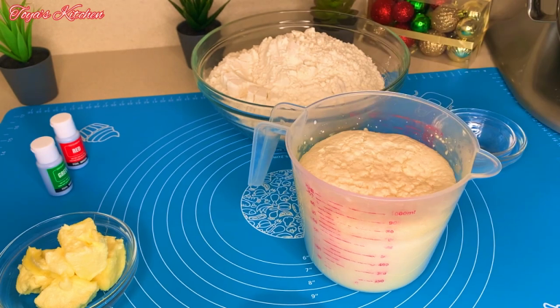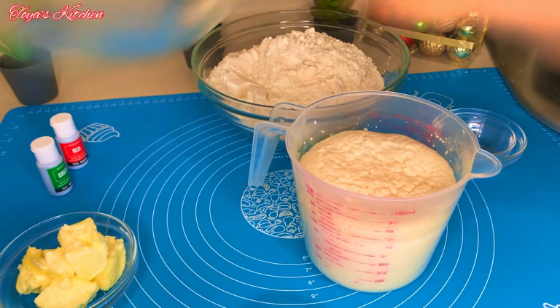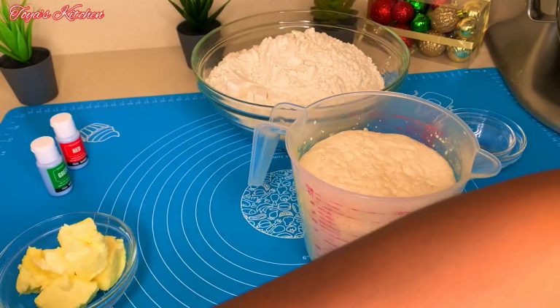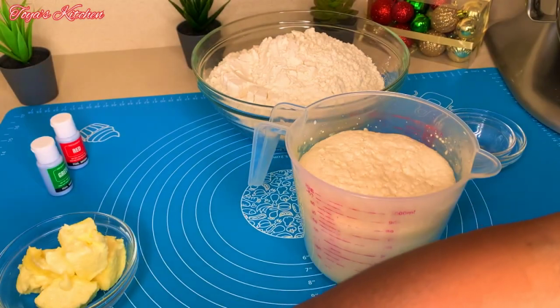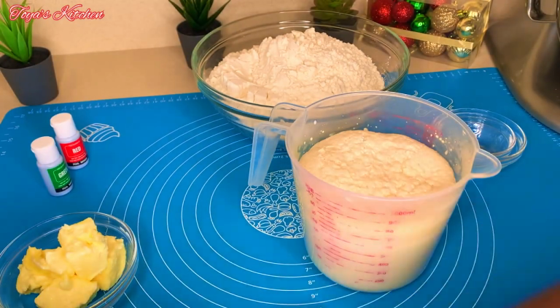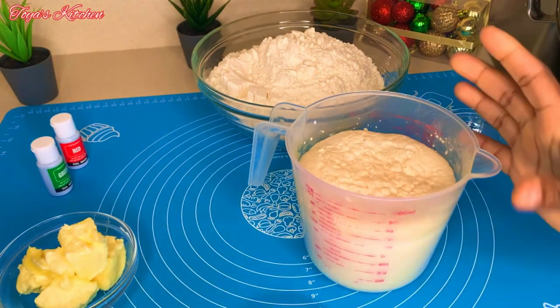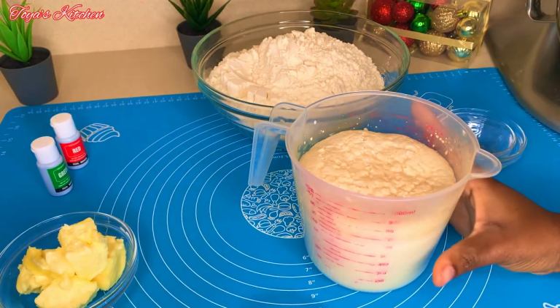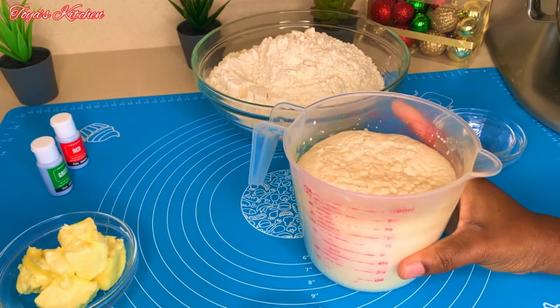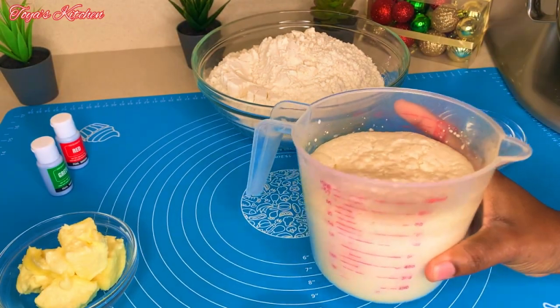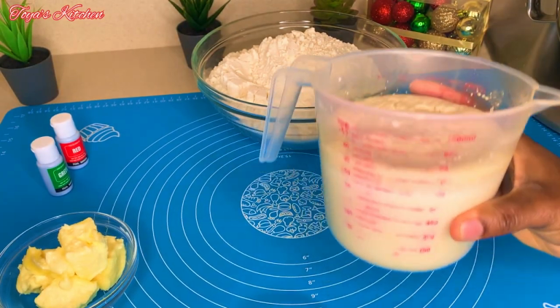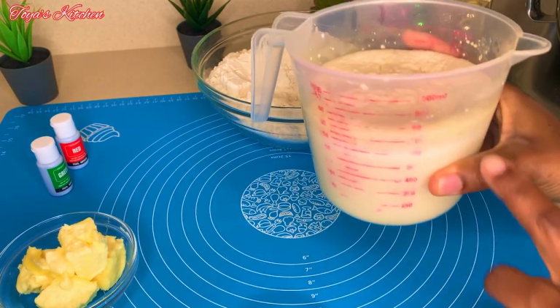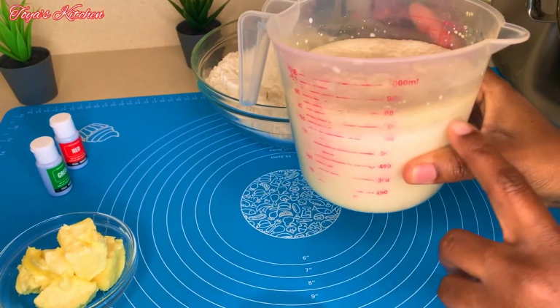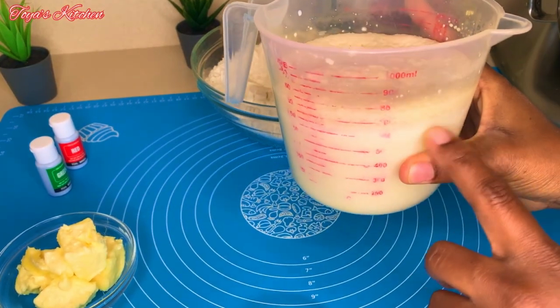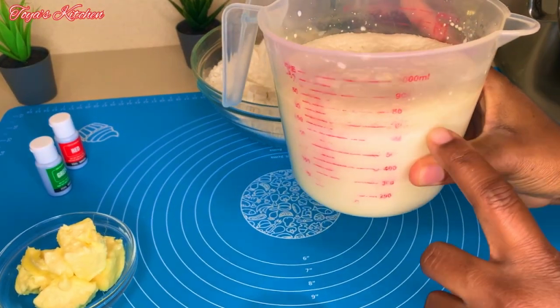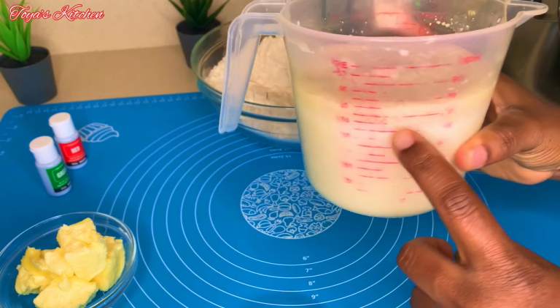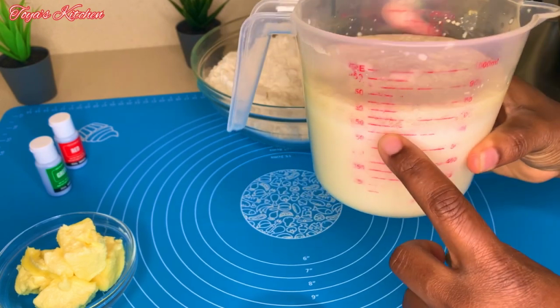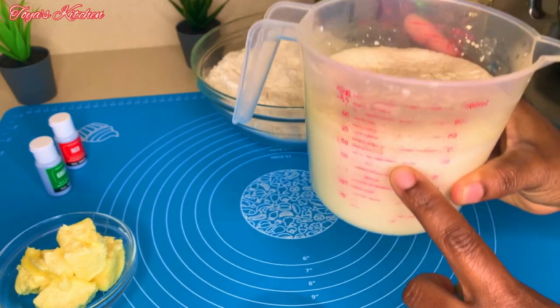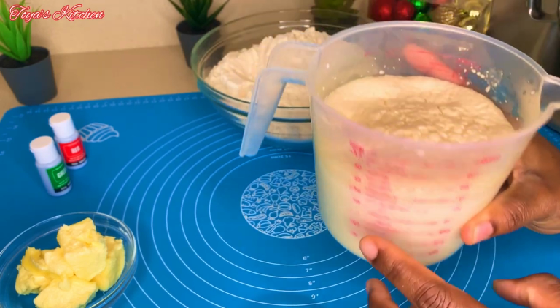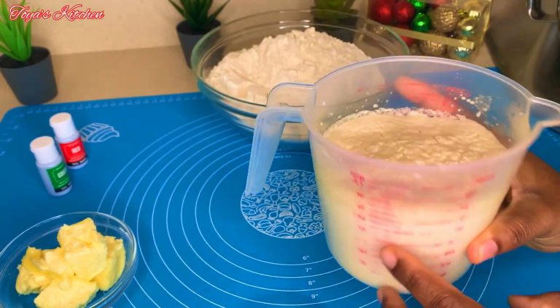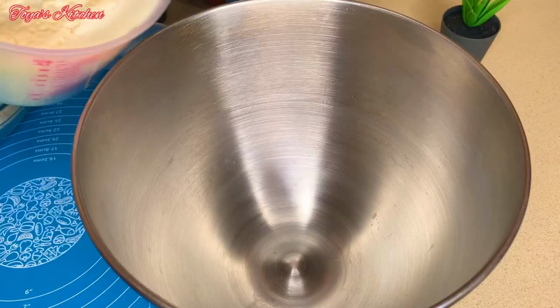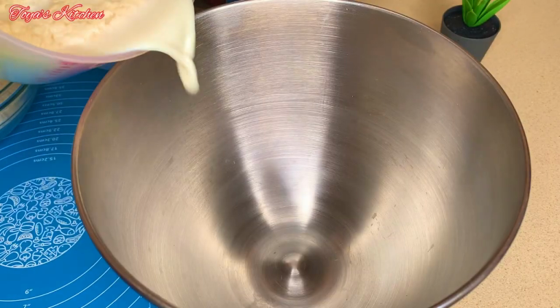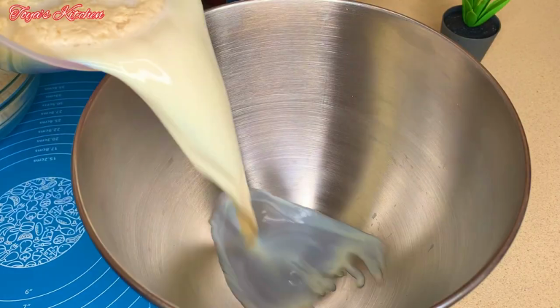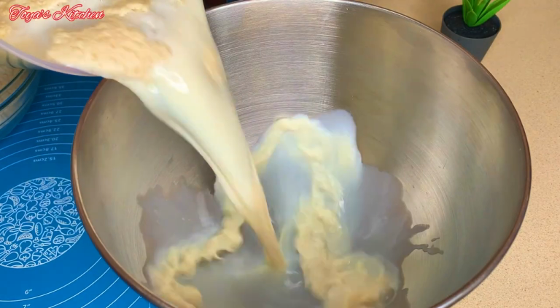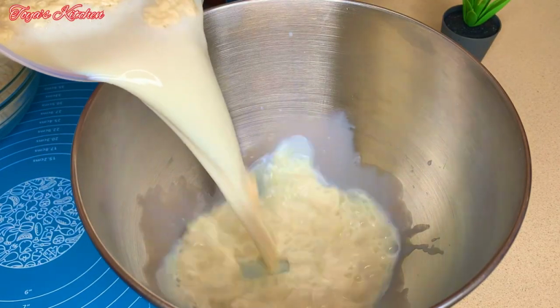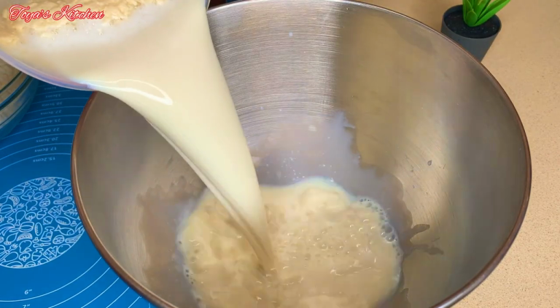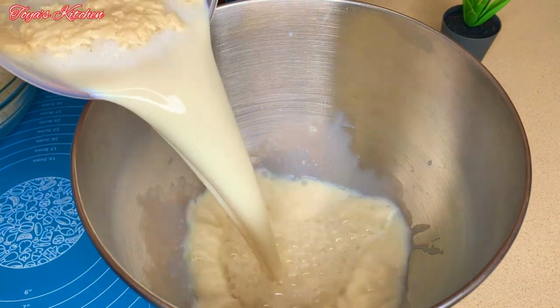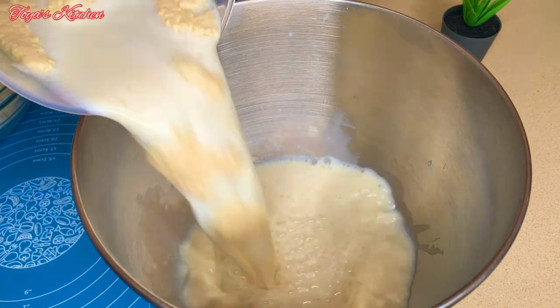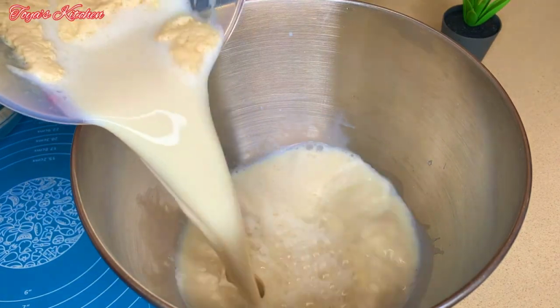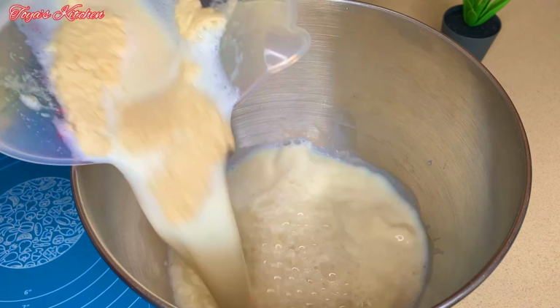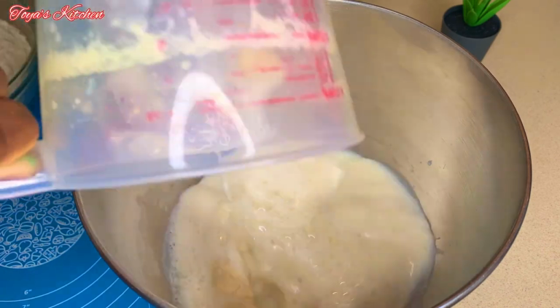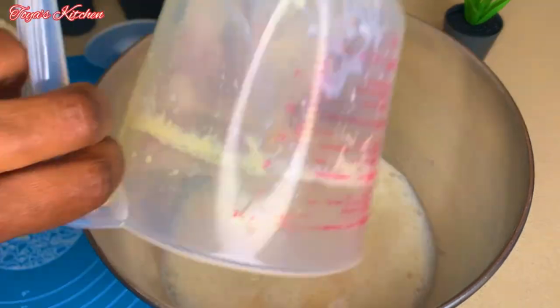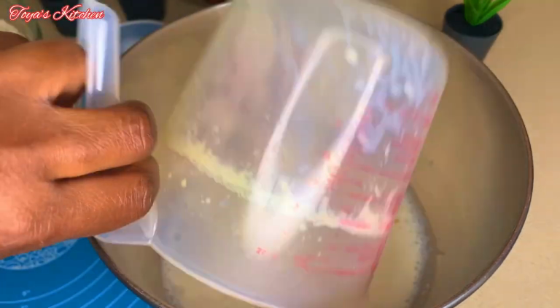After 10 minutes, this is what my yeast looks like — nice and foamy. If your yeast is not looking like this, it's not good and you need to start again. So I'm just going to pour my milk mixture into my stand mixer.